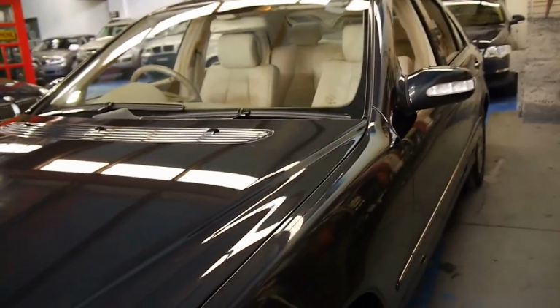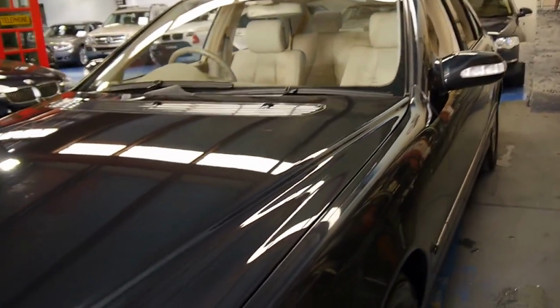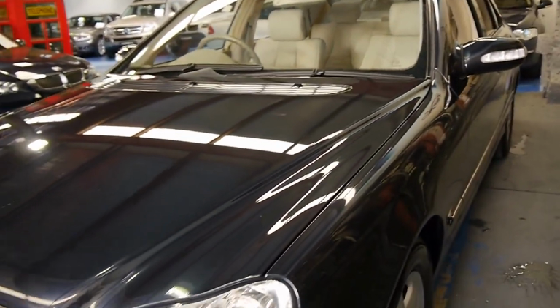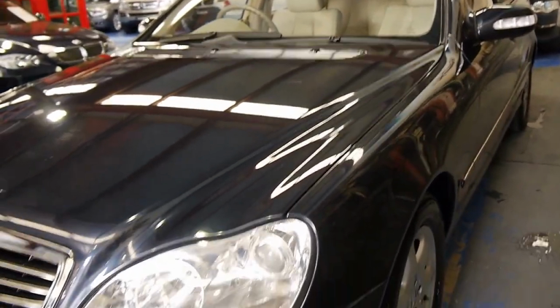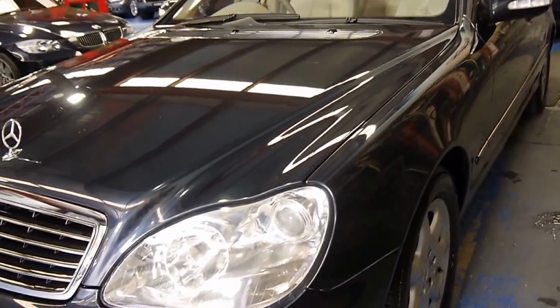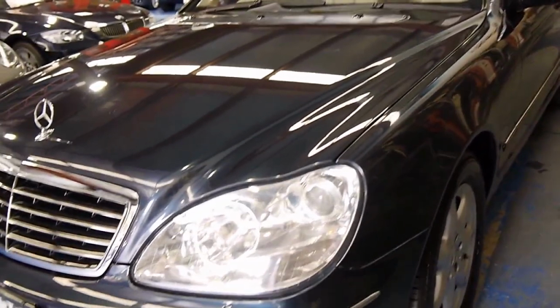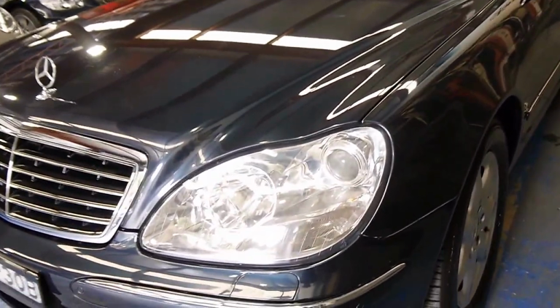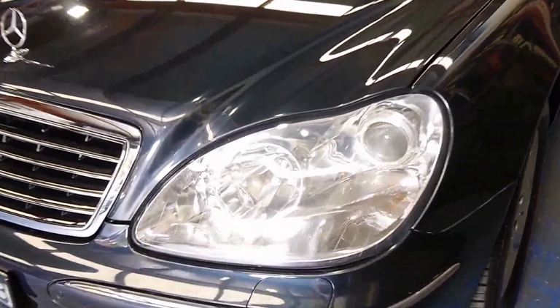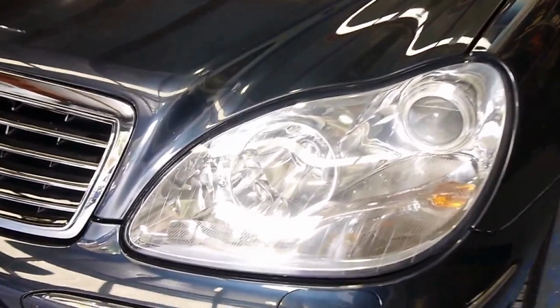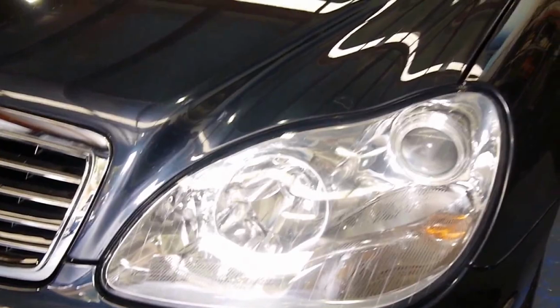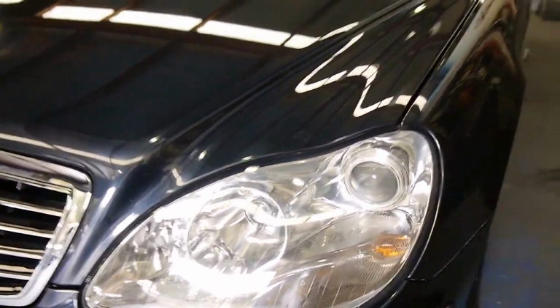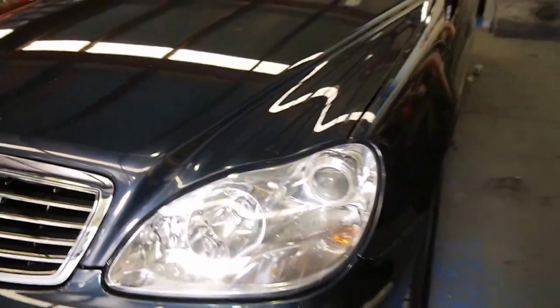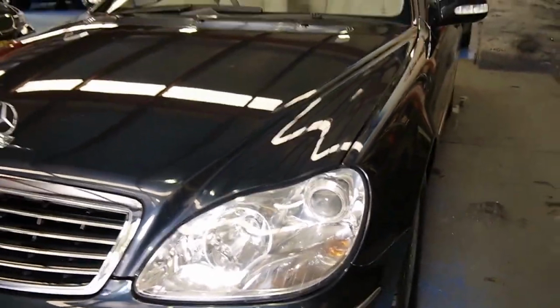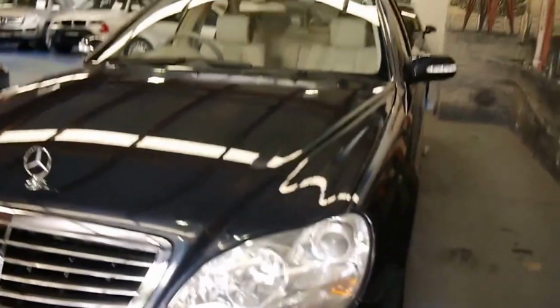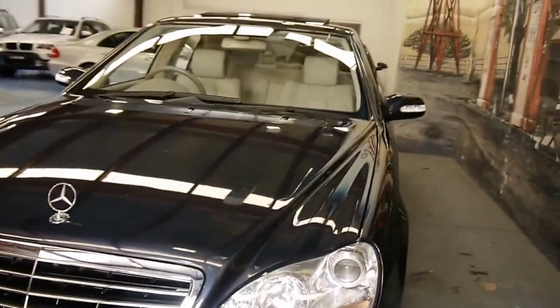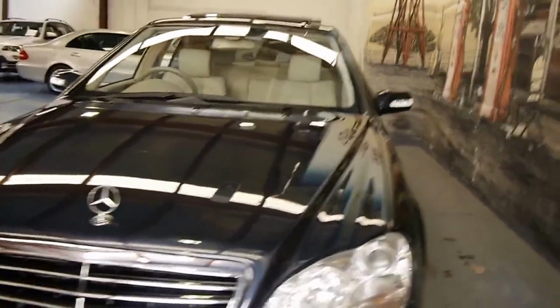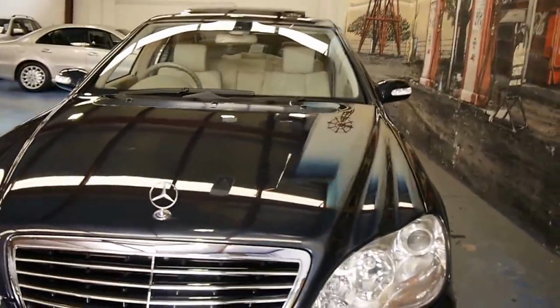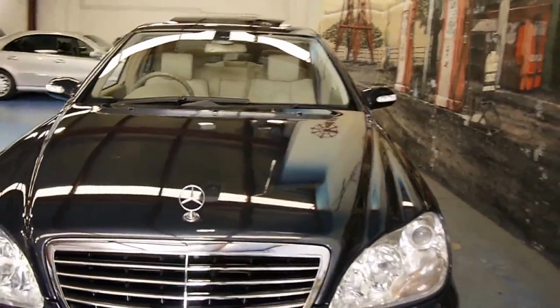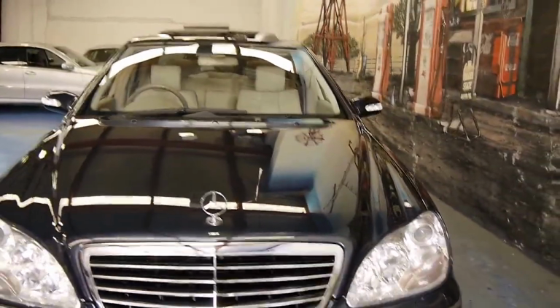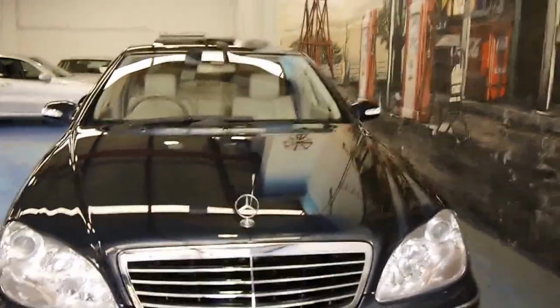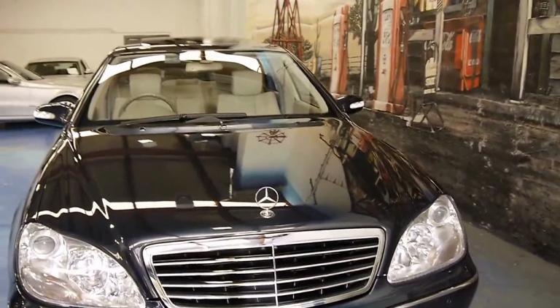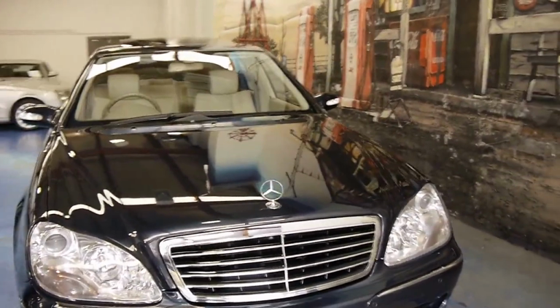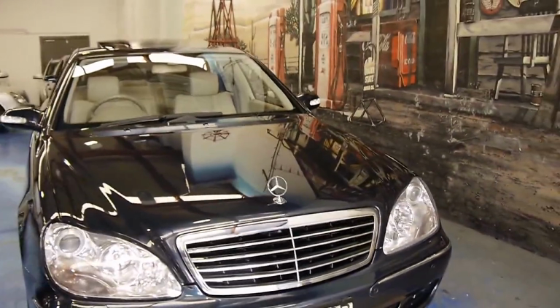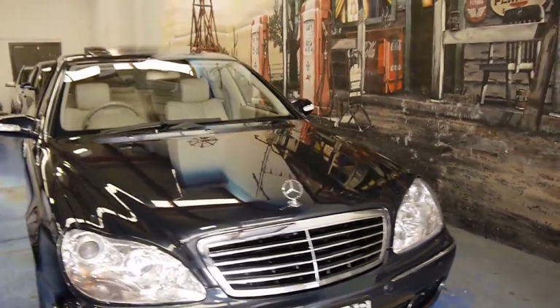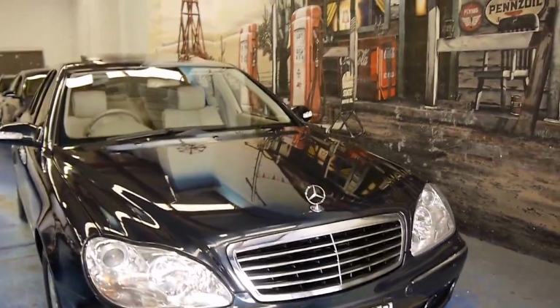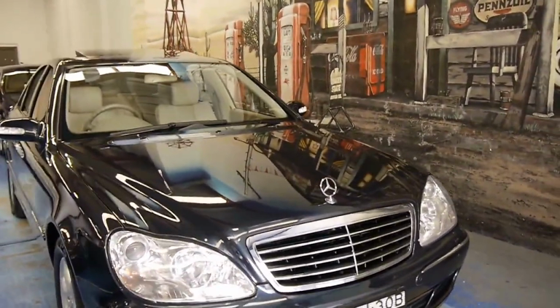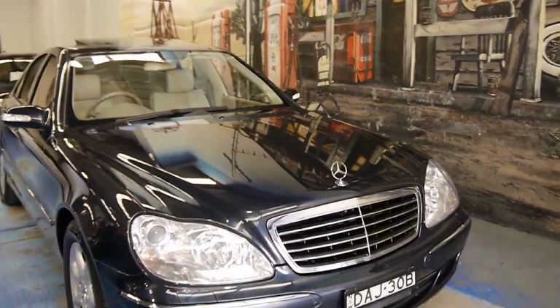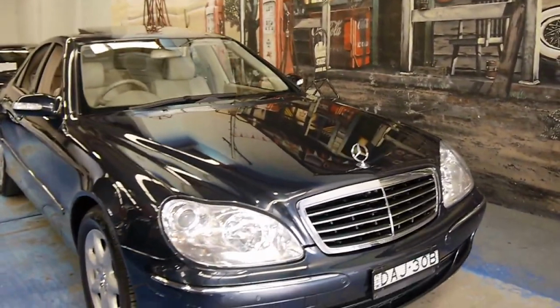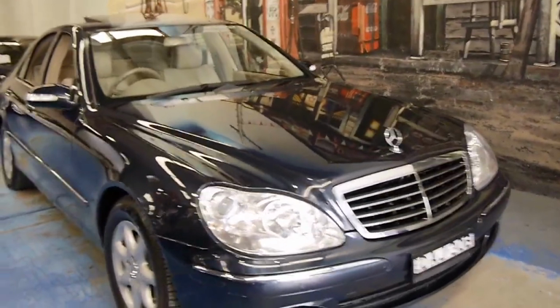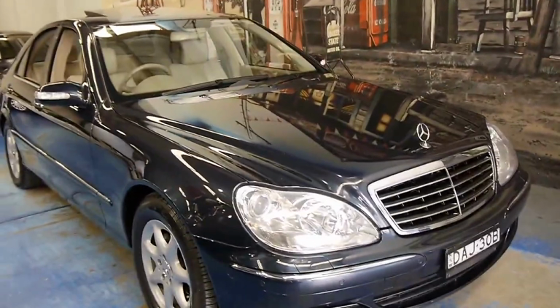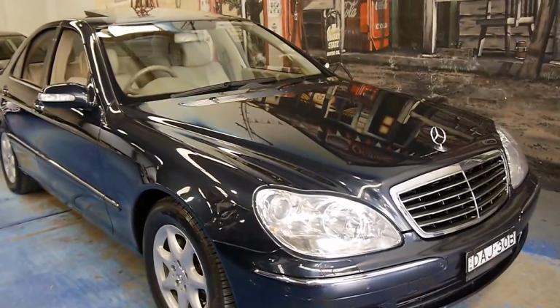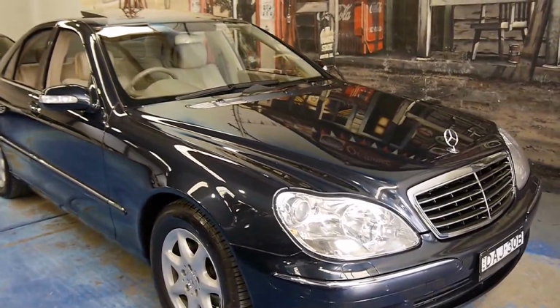Another way you can tell that this car has been garaged is by the headlights — you can see they're nice and clear. They also came standard with front and rear parking sensors, rain-sensing wipers, and automatic headlights.